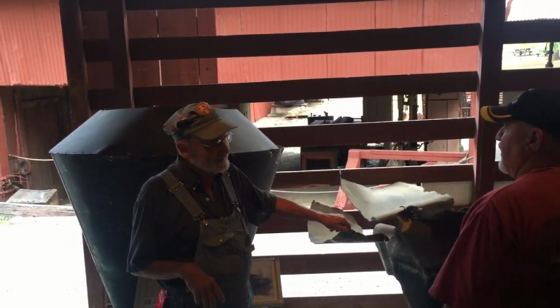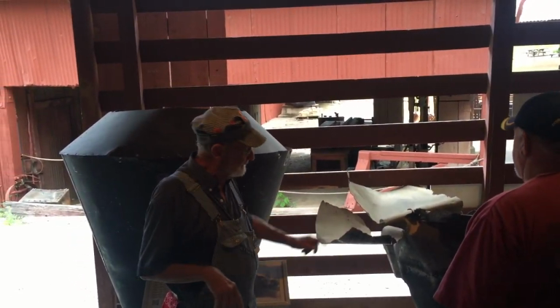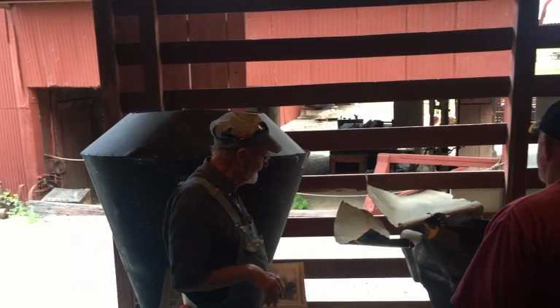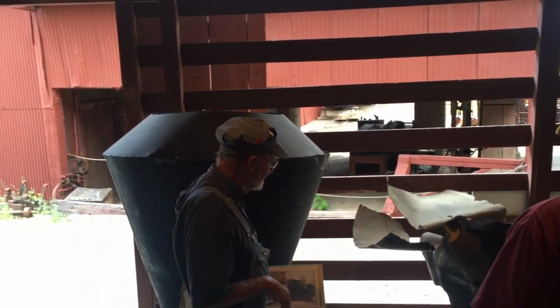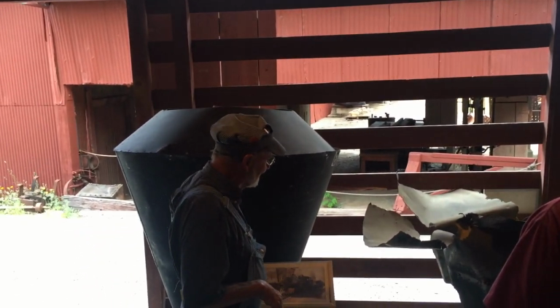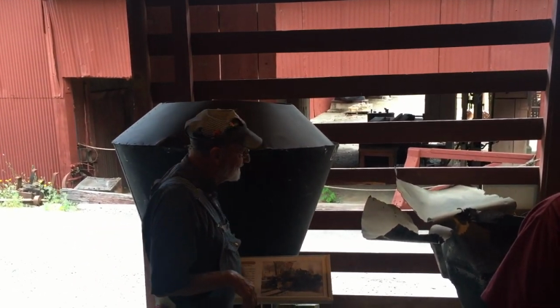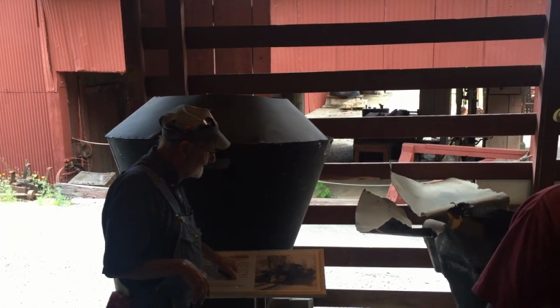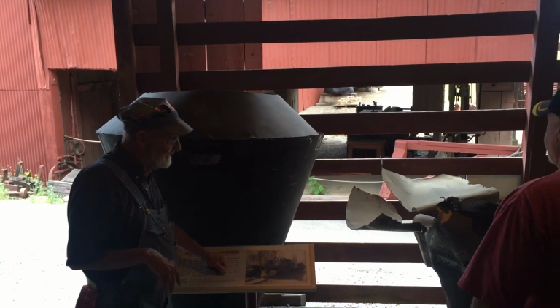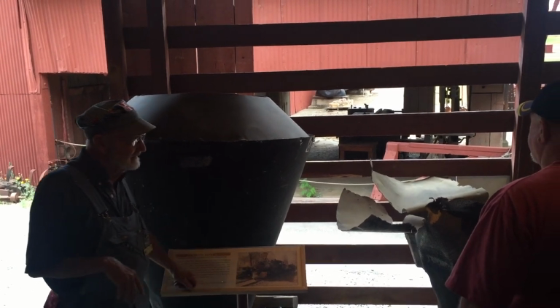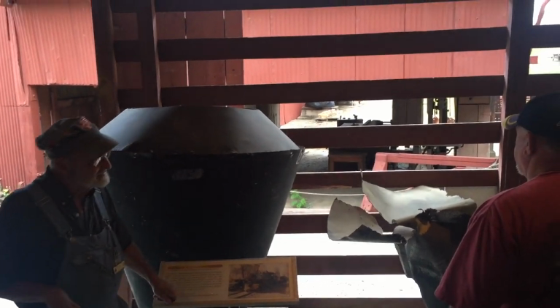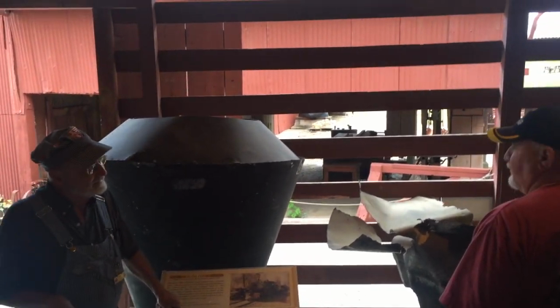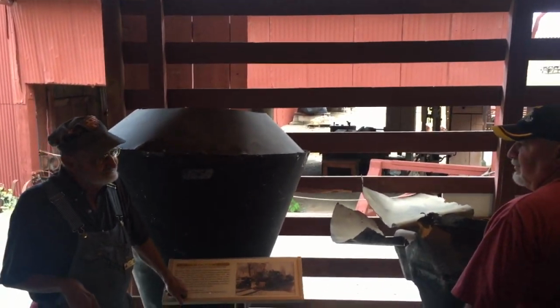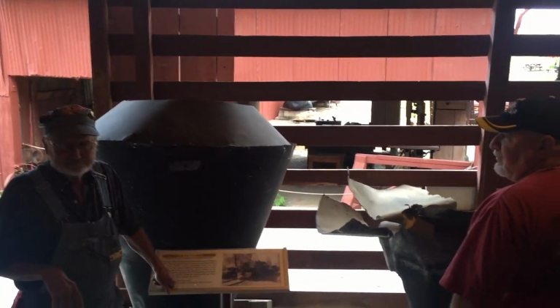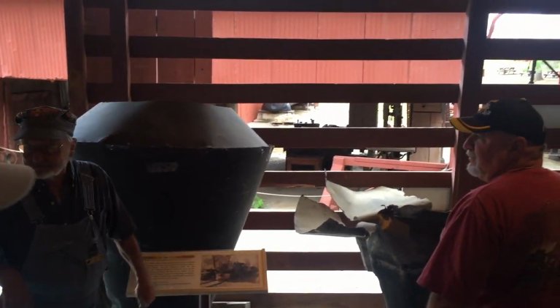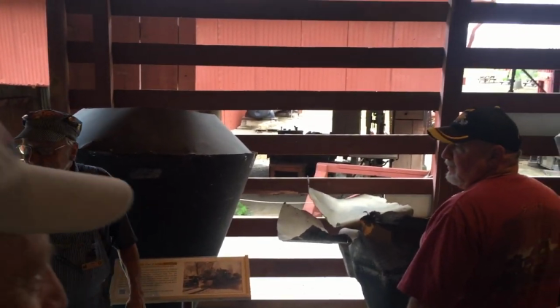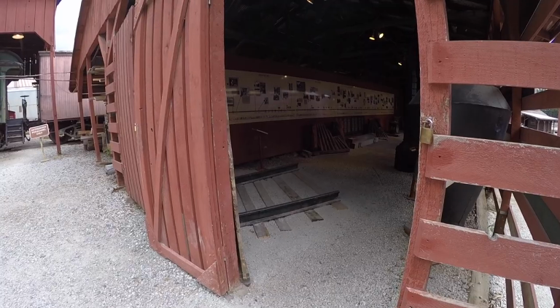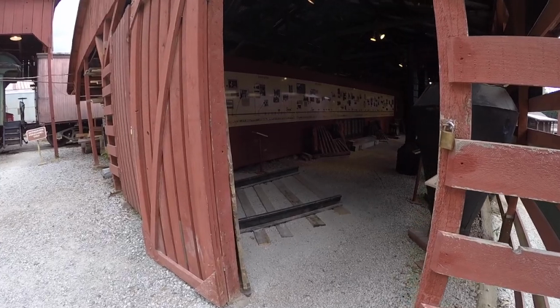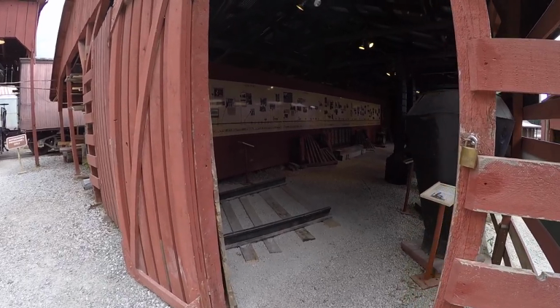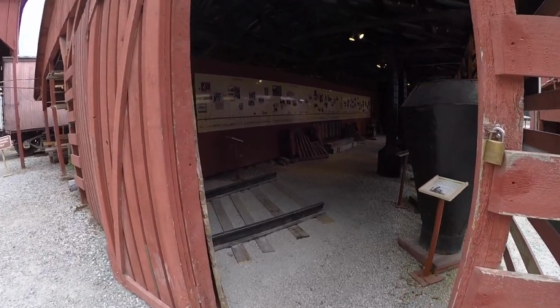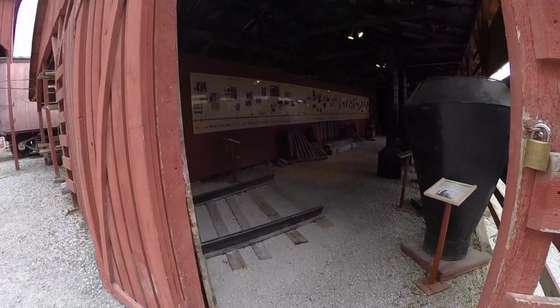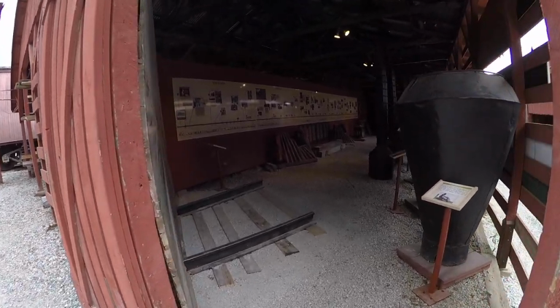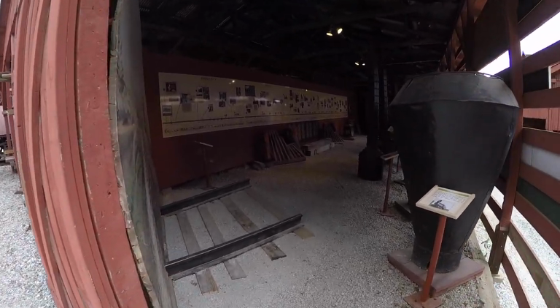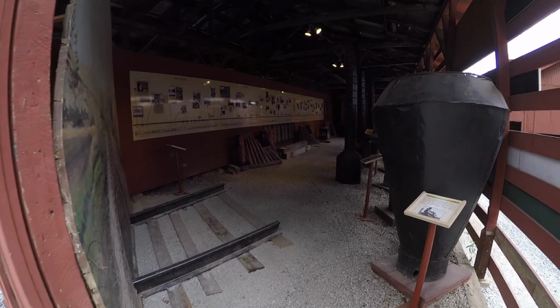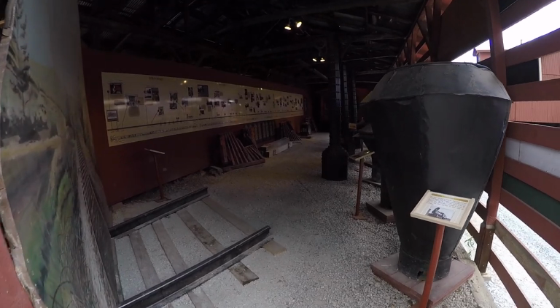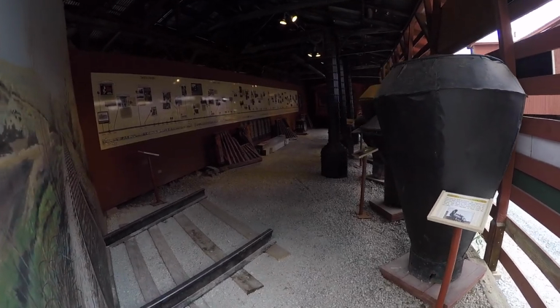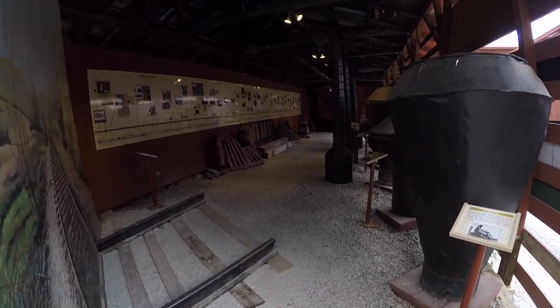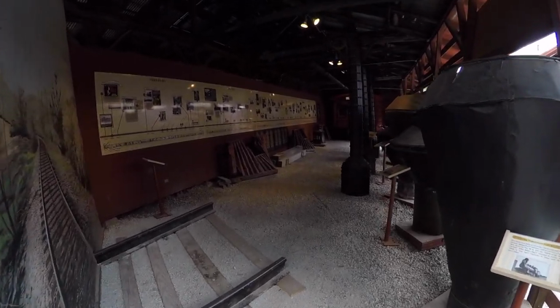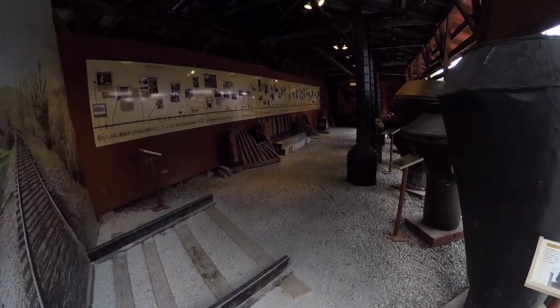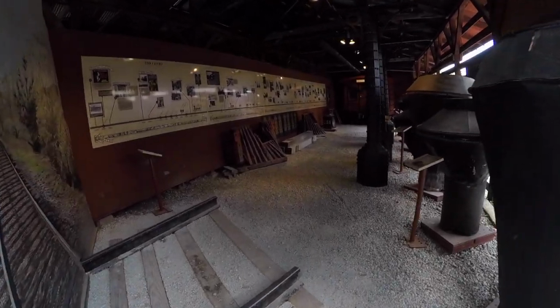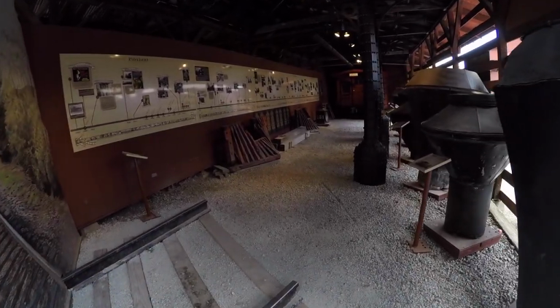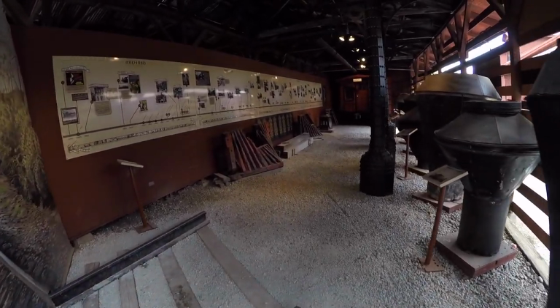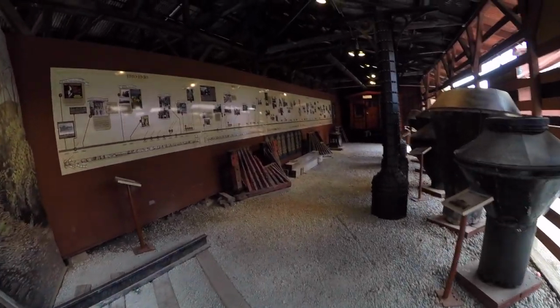Oh, for crying out loud. That's something. The guy just explained how they often used a fake smokestack while filming.